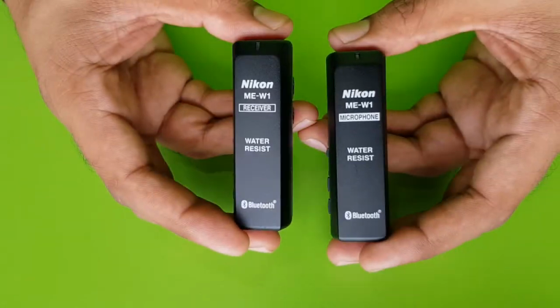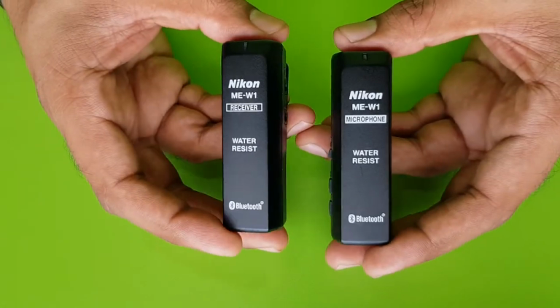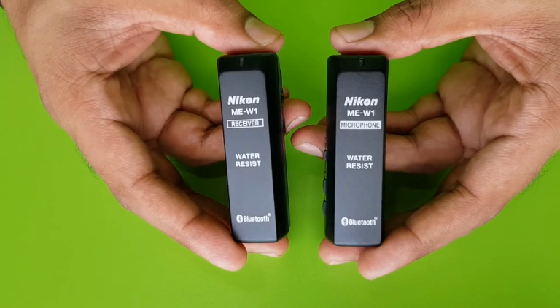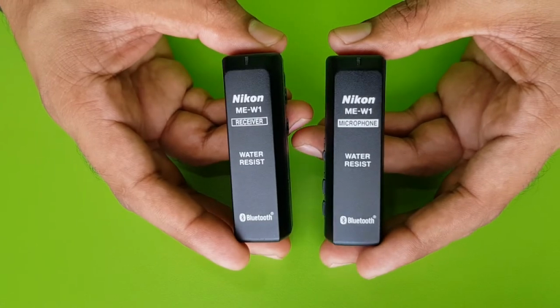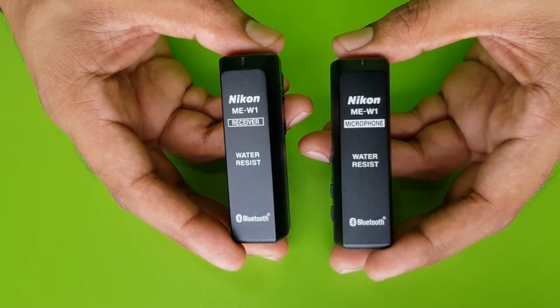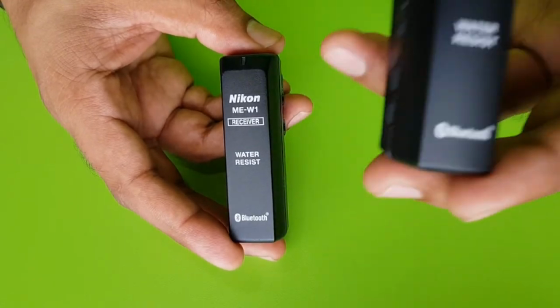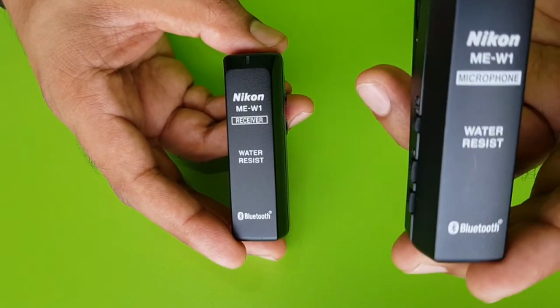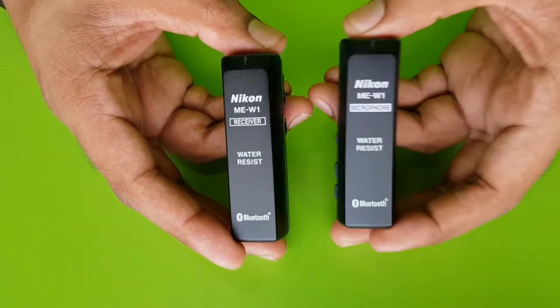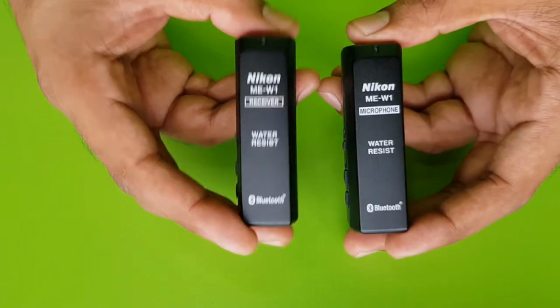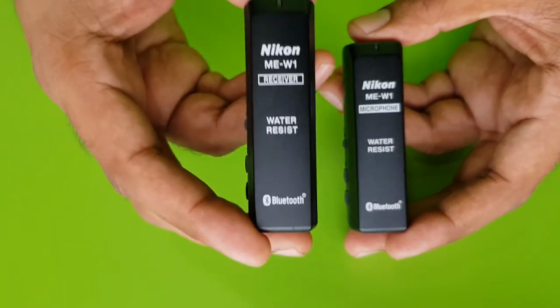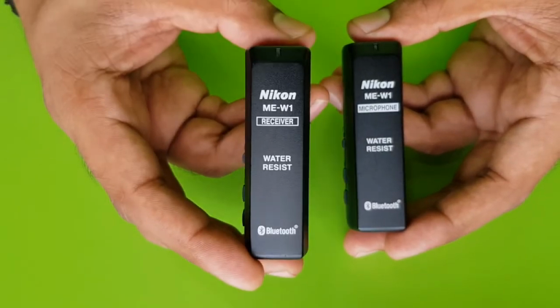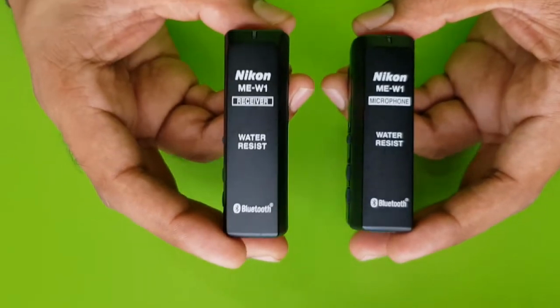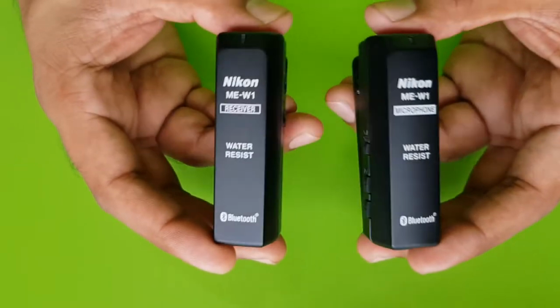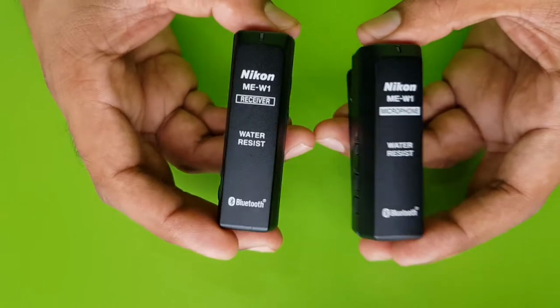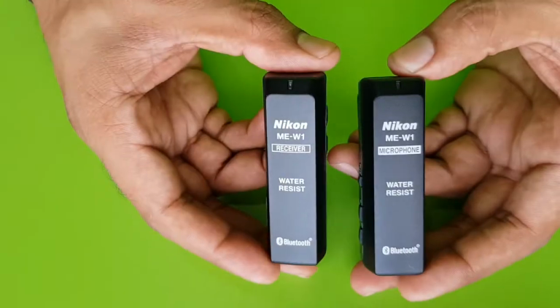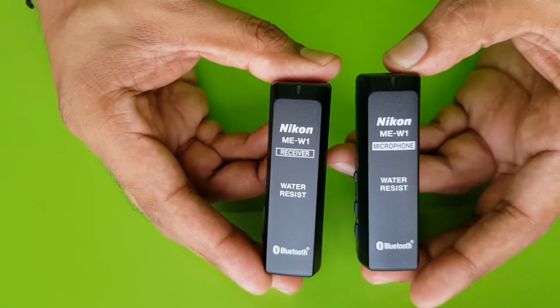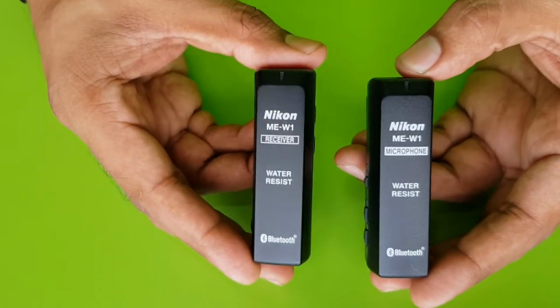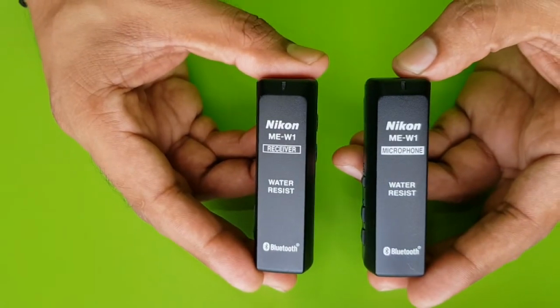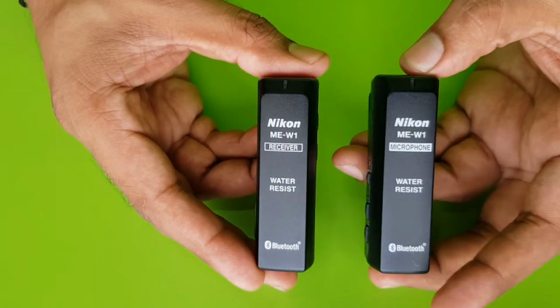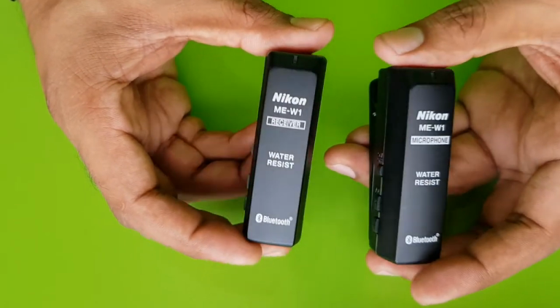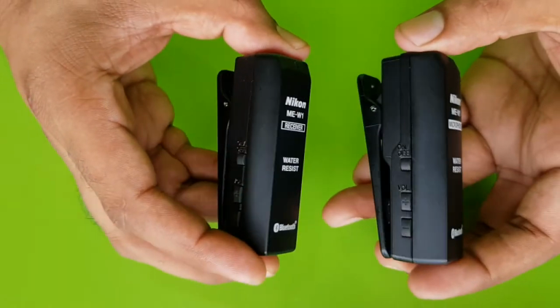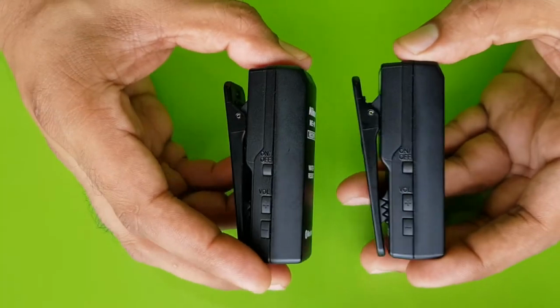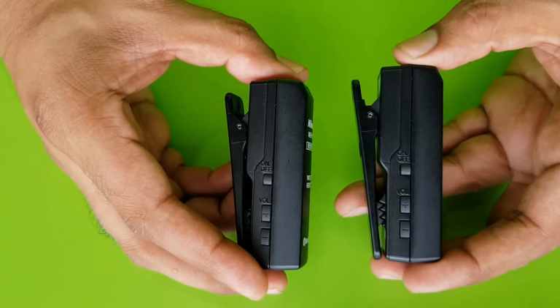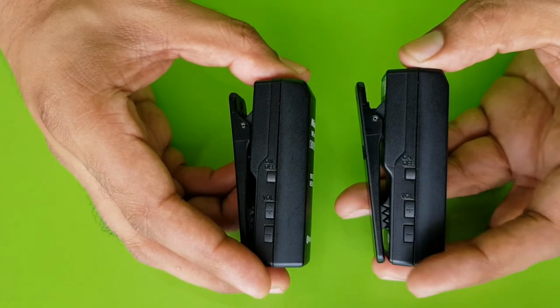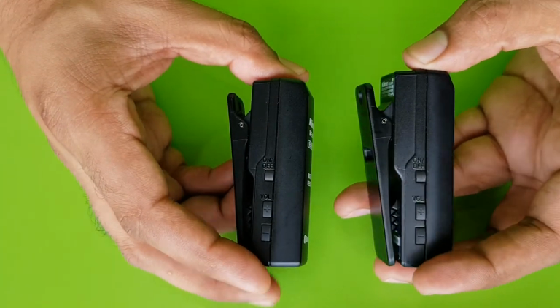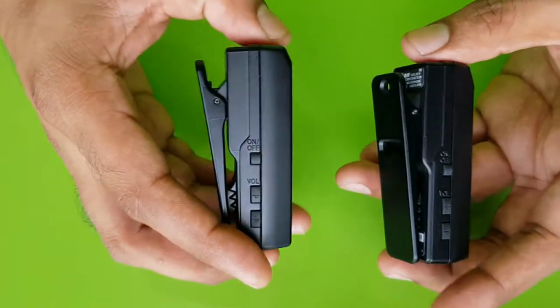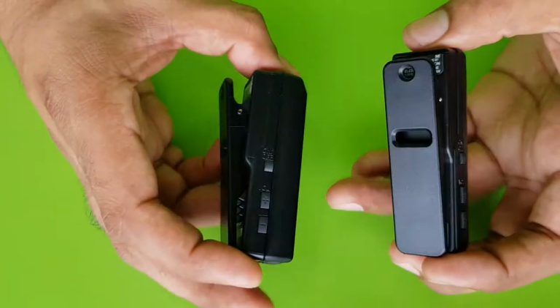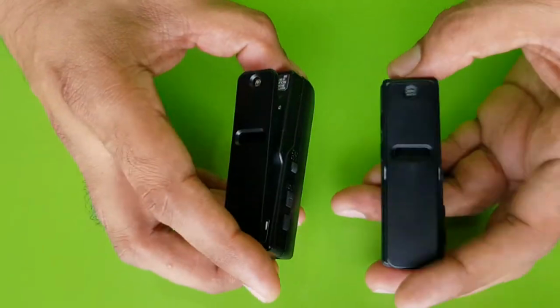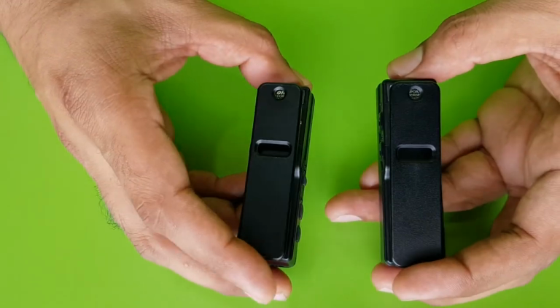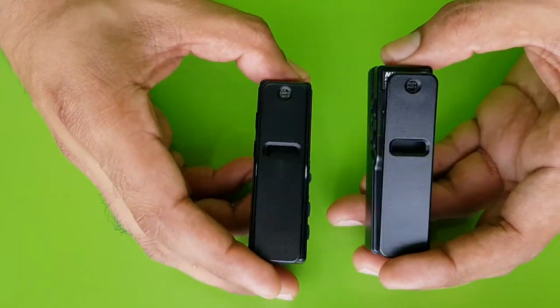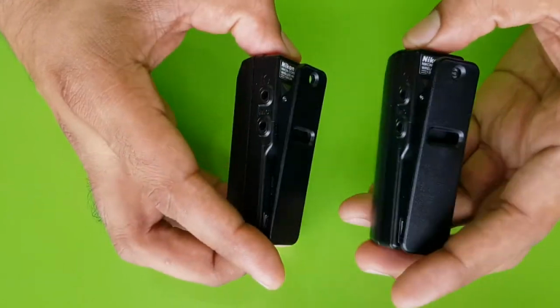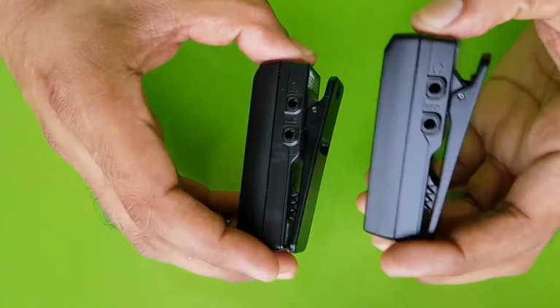For any wireless mic, one needs to be a microphone and the other needs to be a receiver, and that's what we have here. As far as the make of both these devices is concerned, they are 100% the same from all the sides and corners — there's no difference.